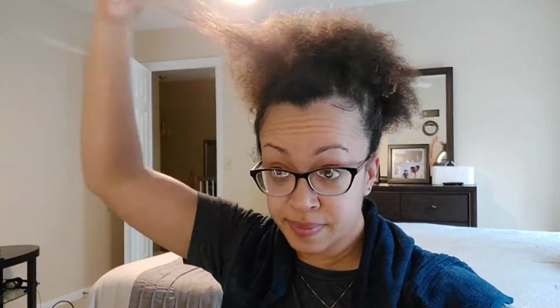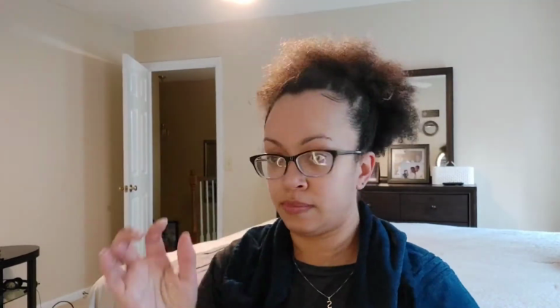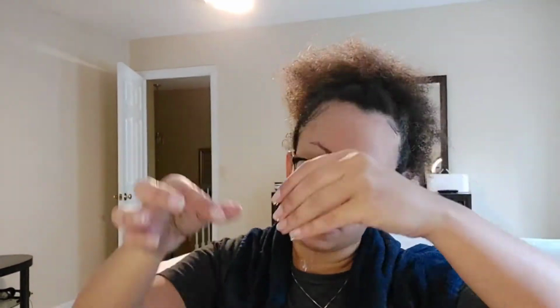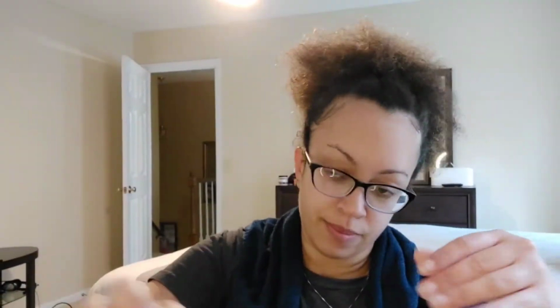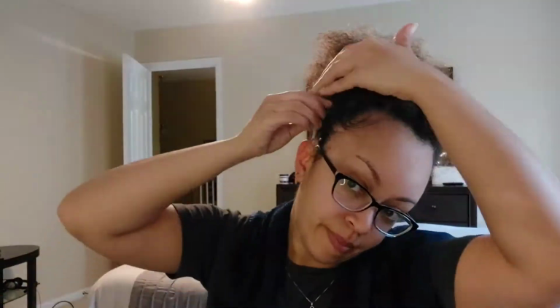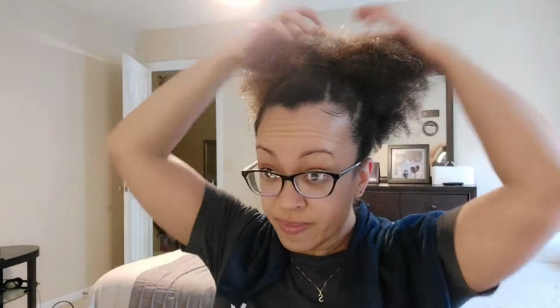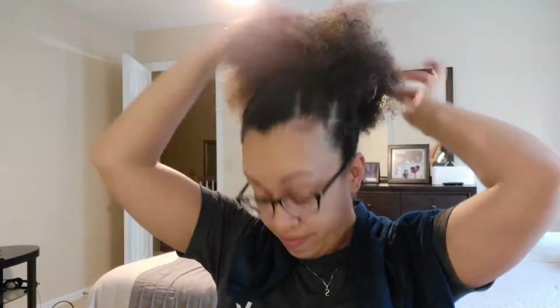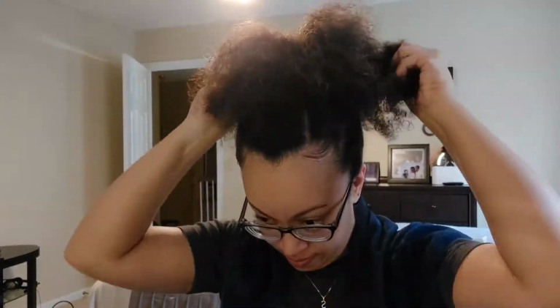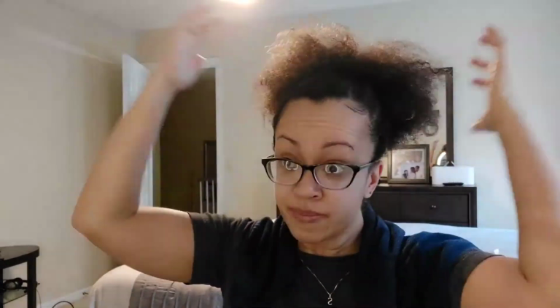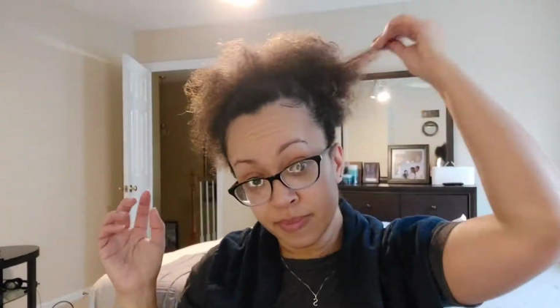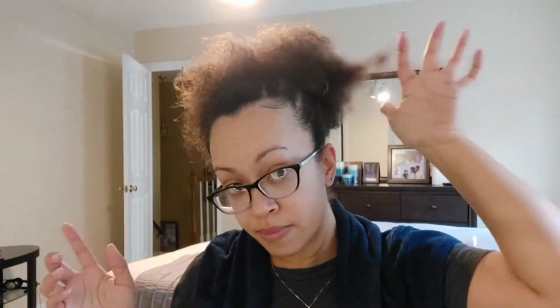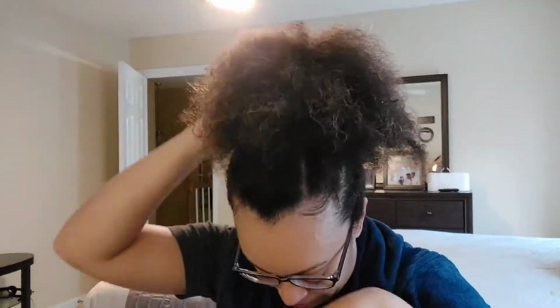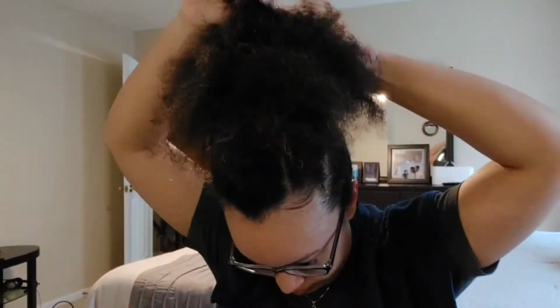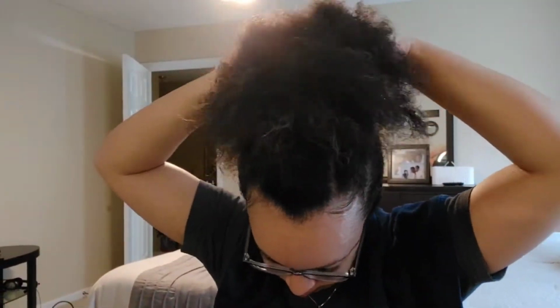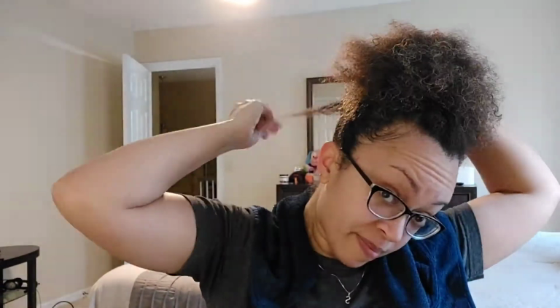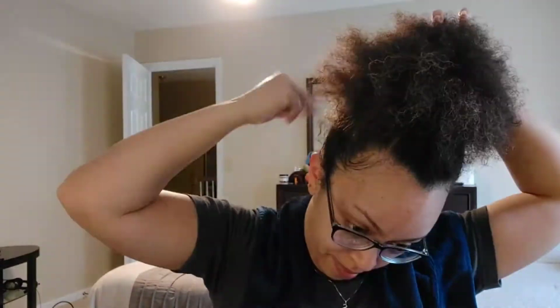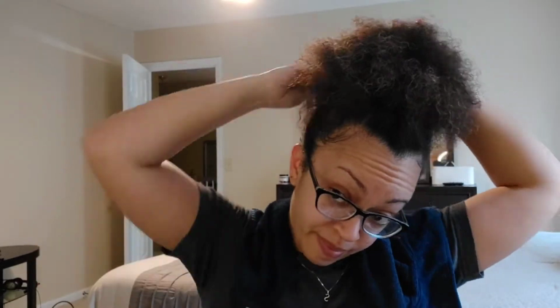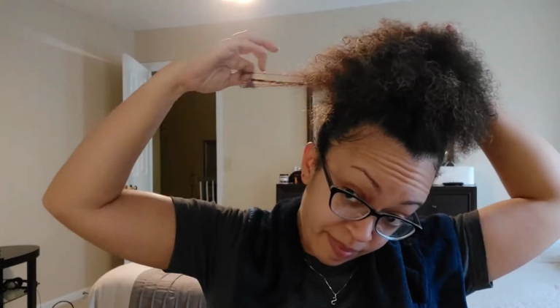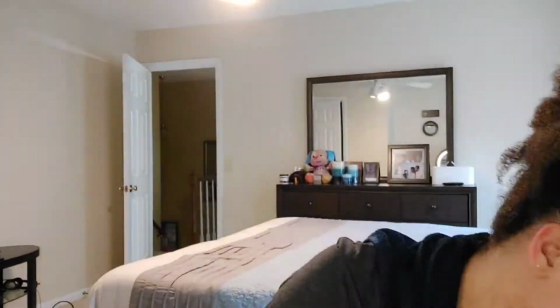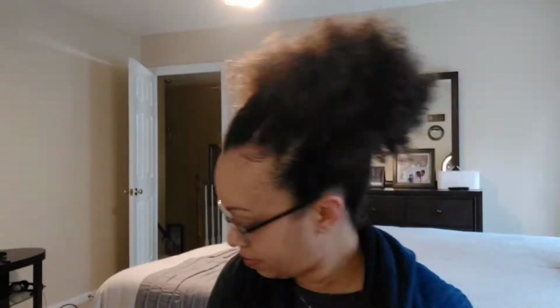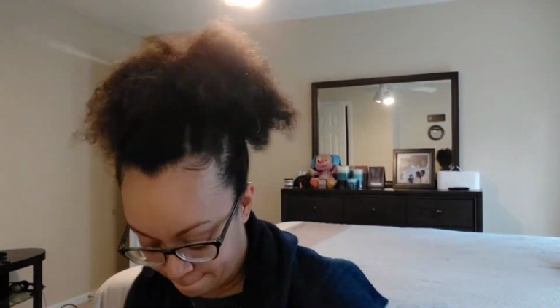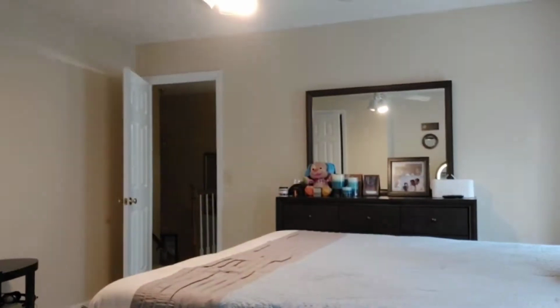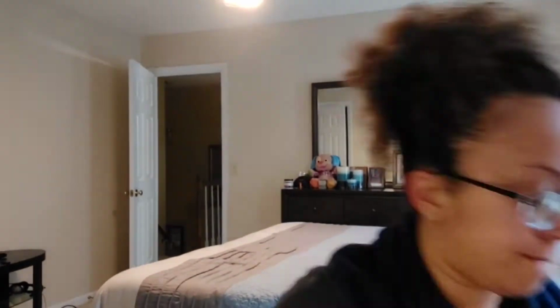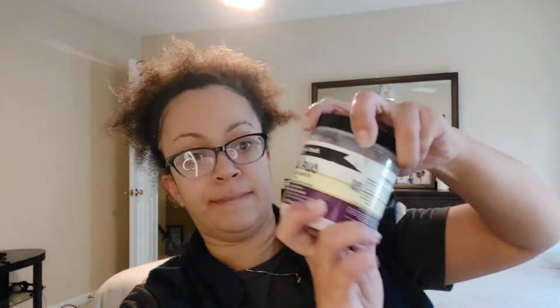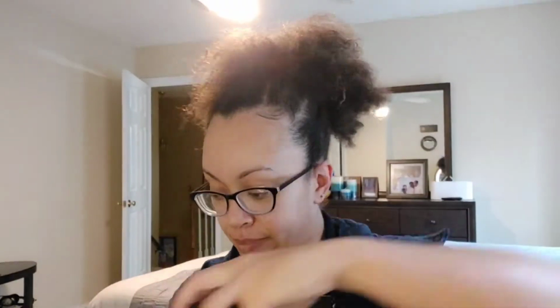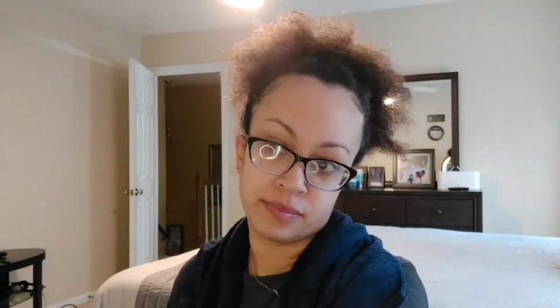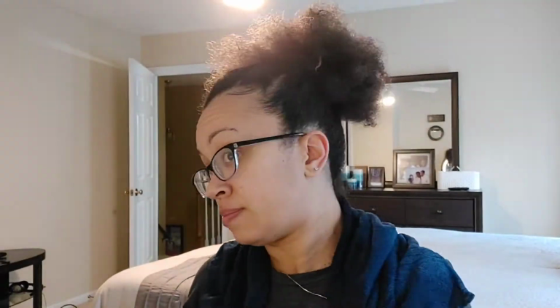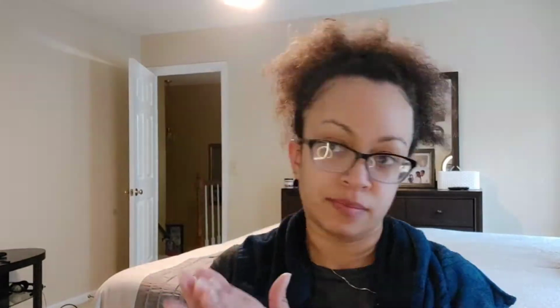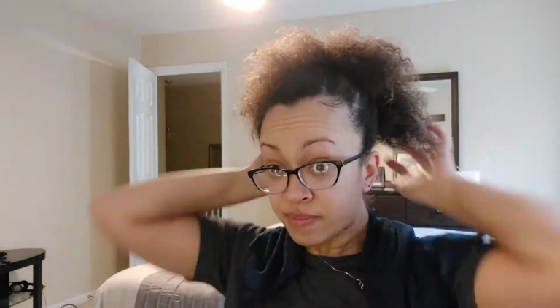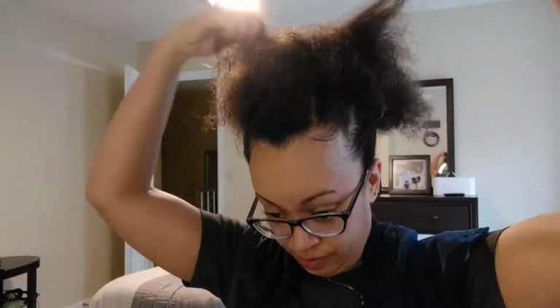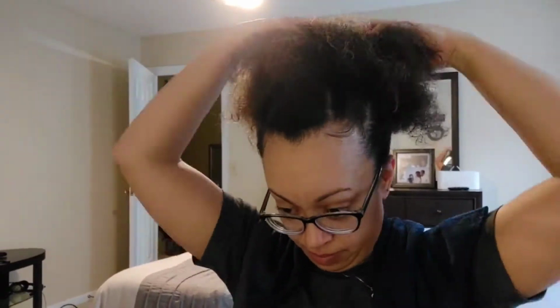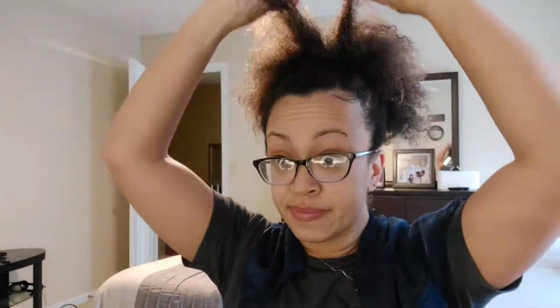I sectioned the puff out and just started finger coiling to give it some more definition, to see if I can get it what I wanted. It was Curlula - that's what it's called, Curl-la-la.